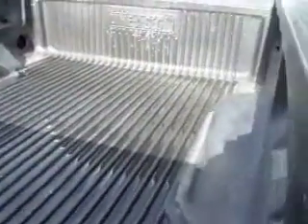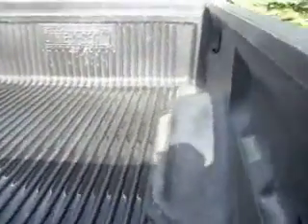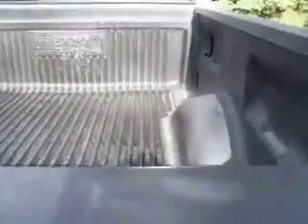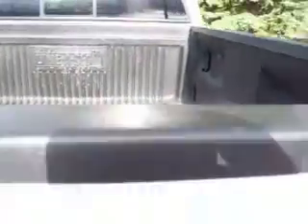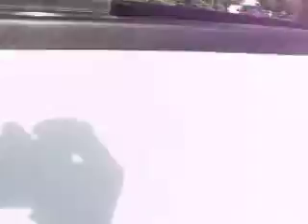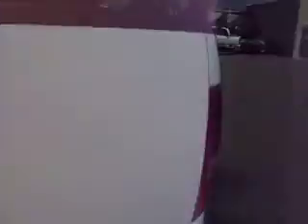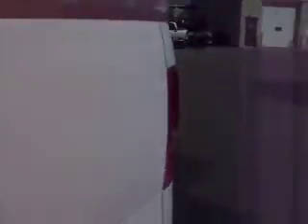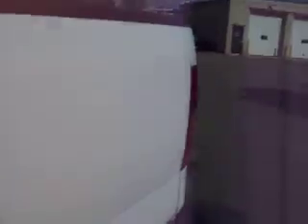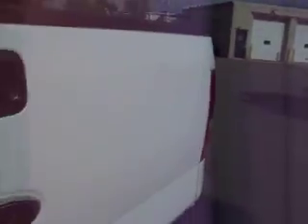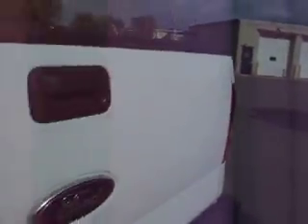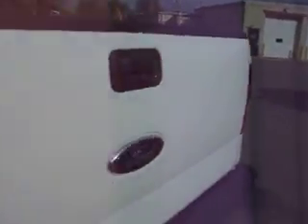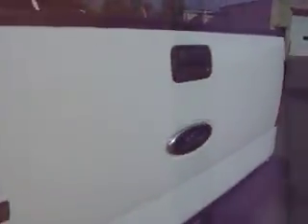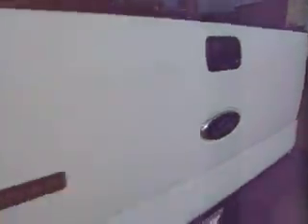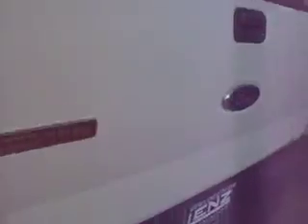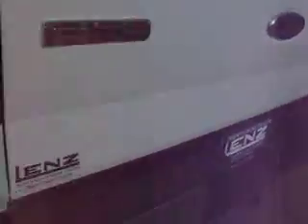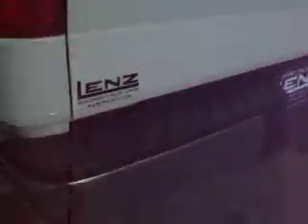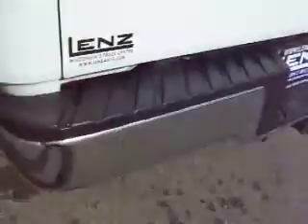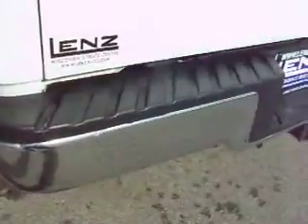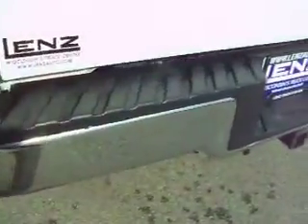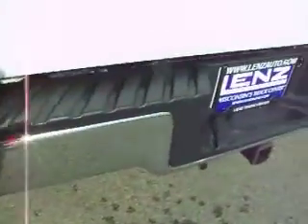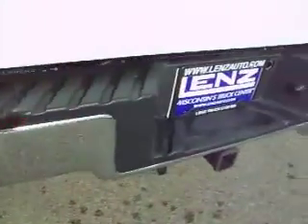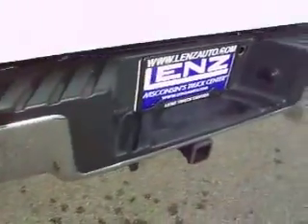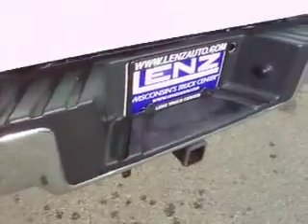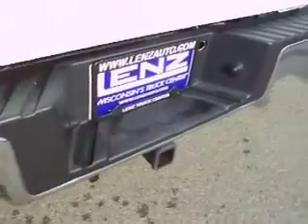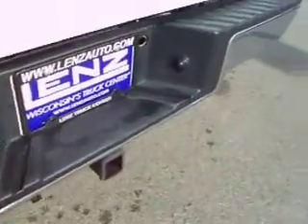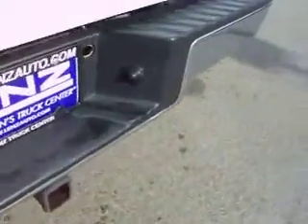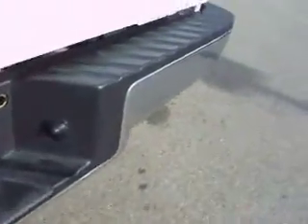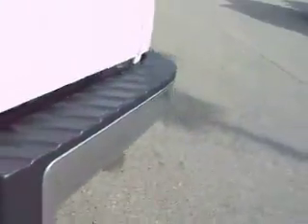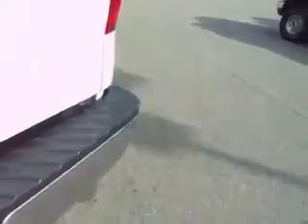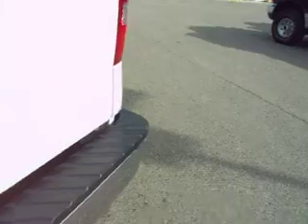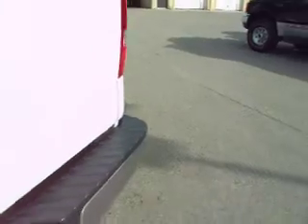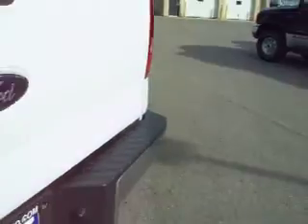Drop-in bed liner. You can see the rear tailgate — it's very clean and has lift assist. Full towing package, which includes a receiver hitch, wiring, and transmission cooler.